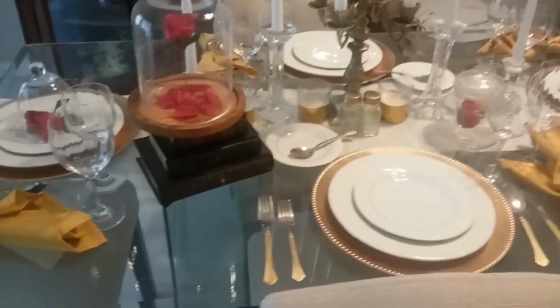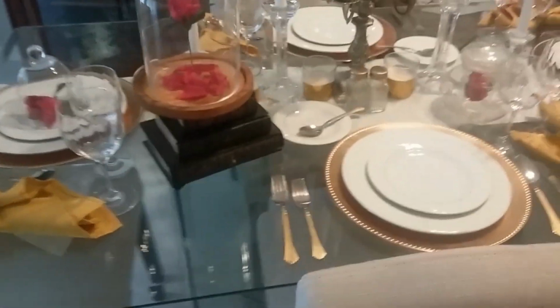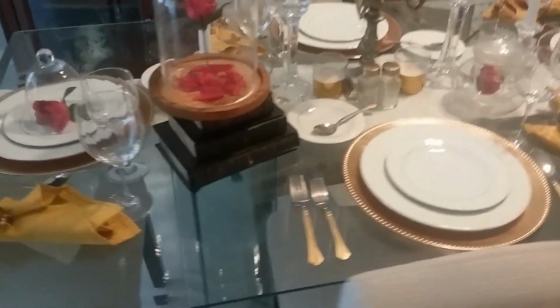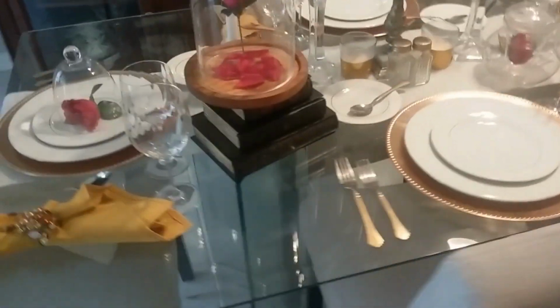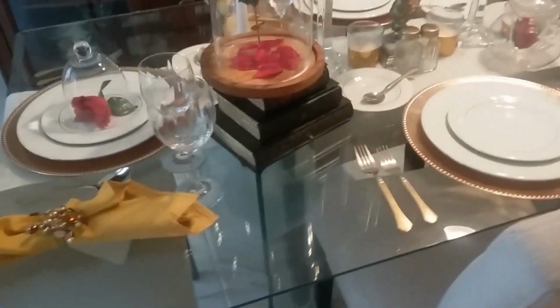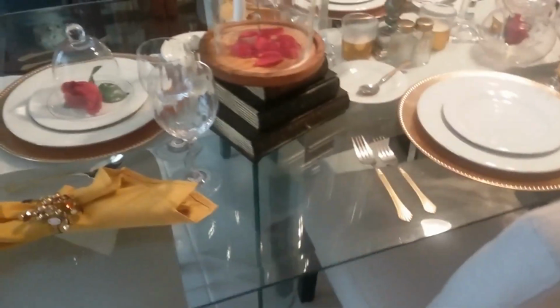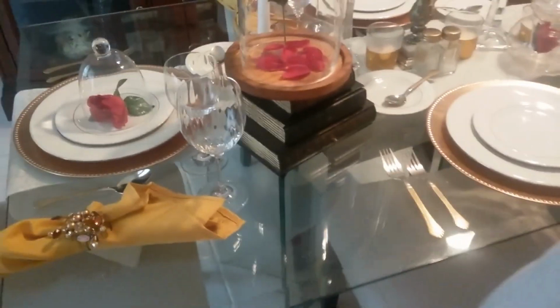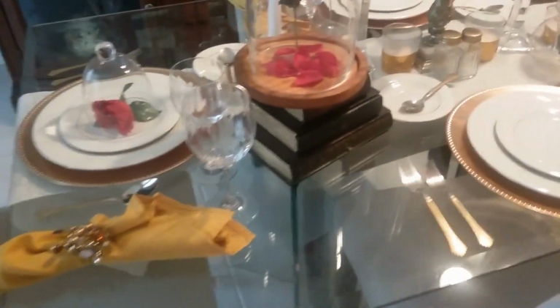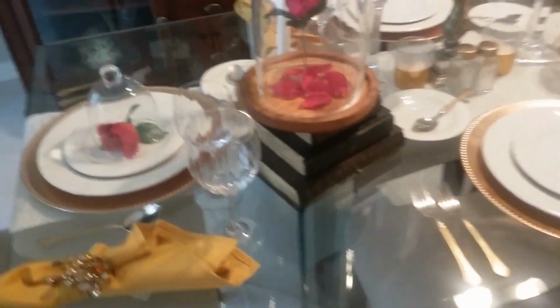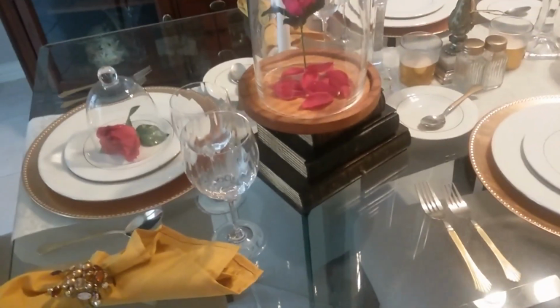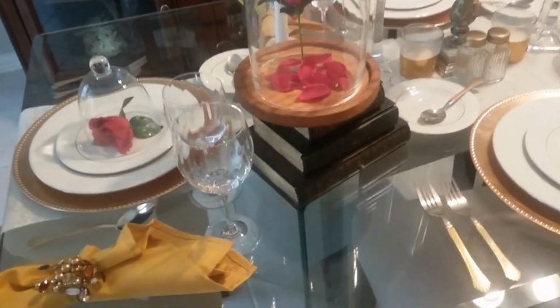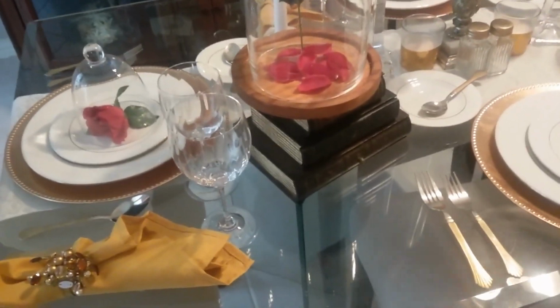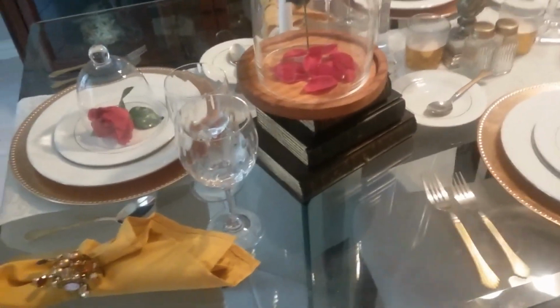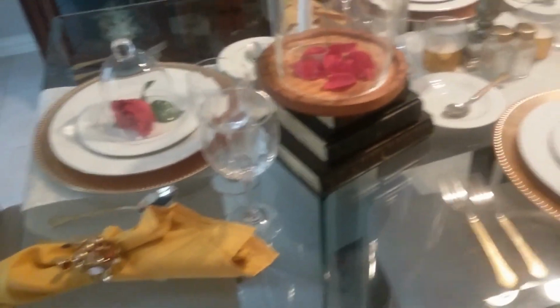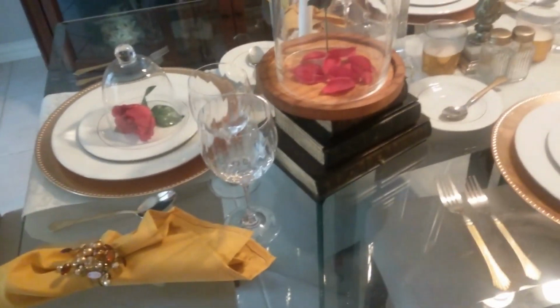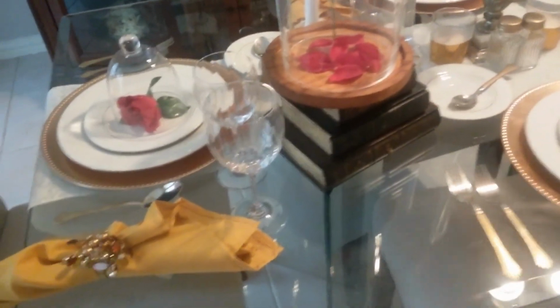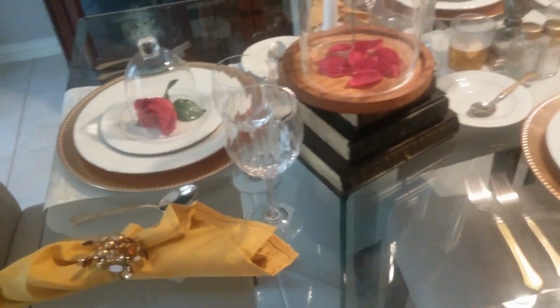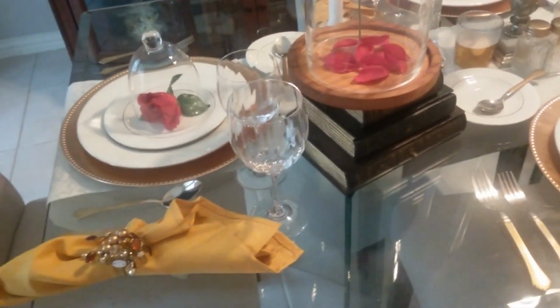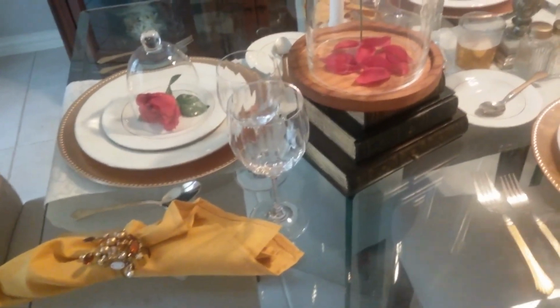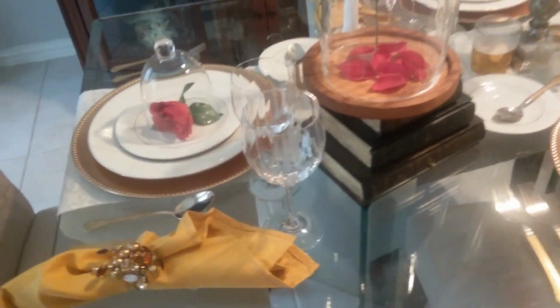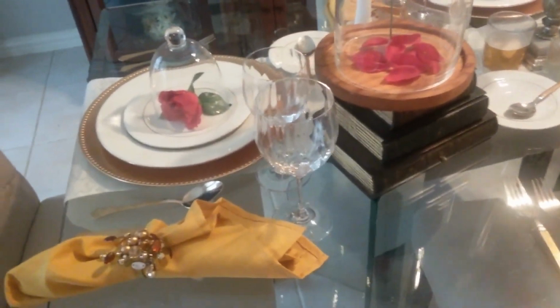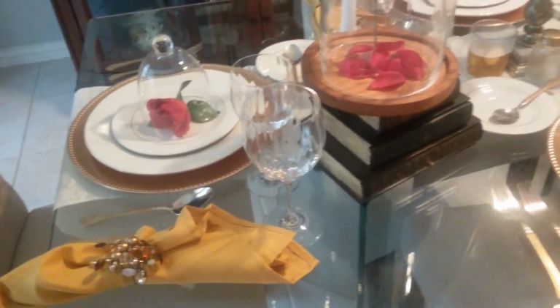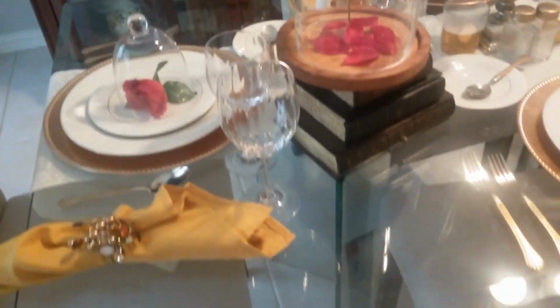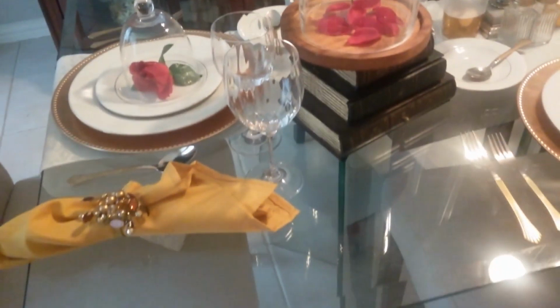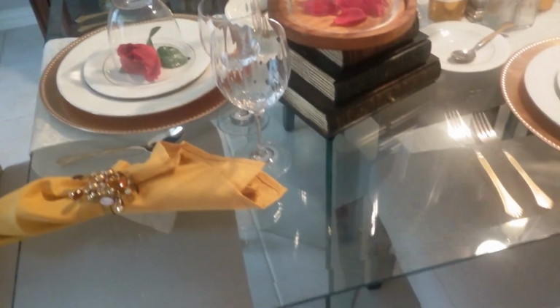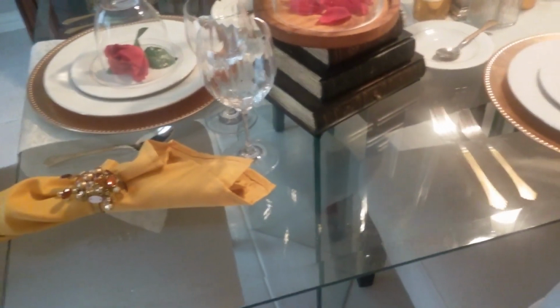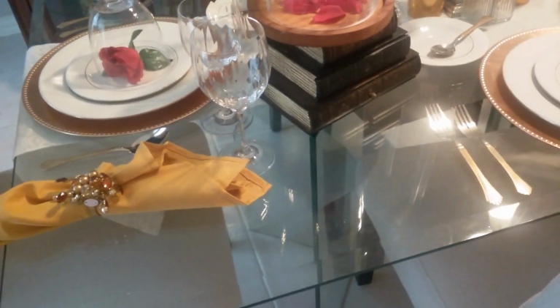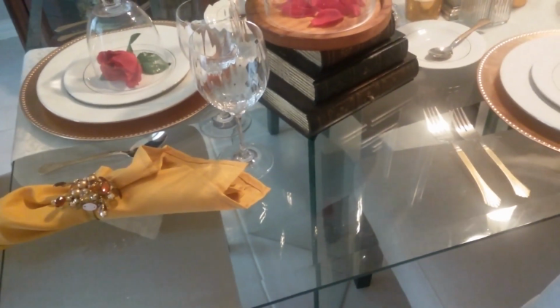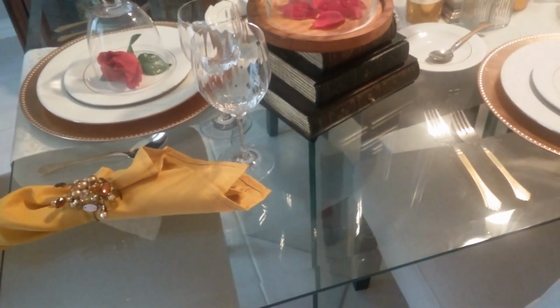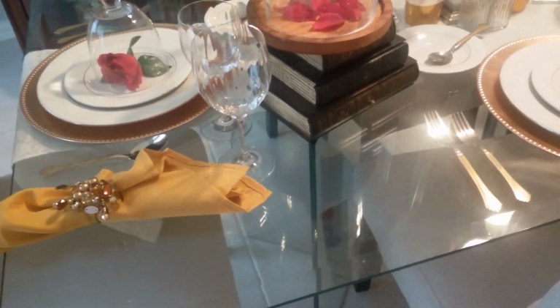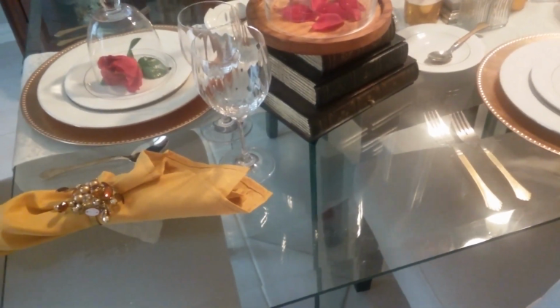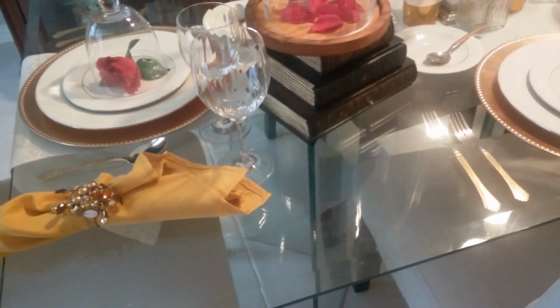Here's a close-up of my Disney Princess-themed tablescape. As you see, my colors are white, gold, and red.